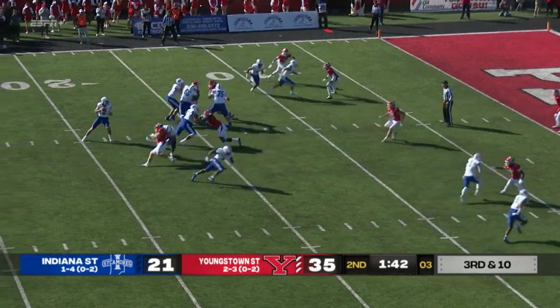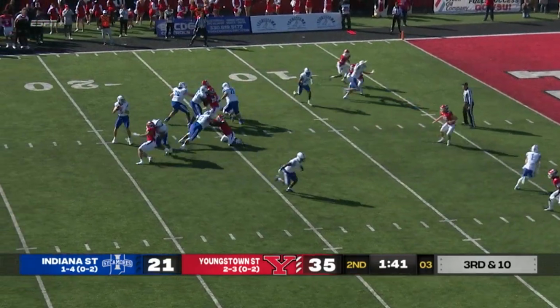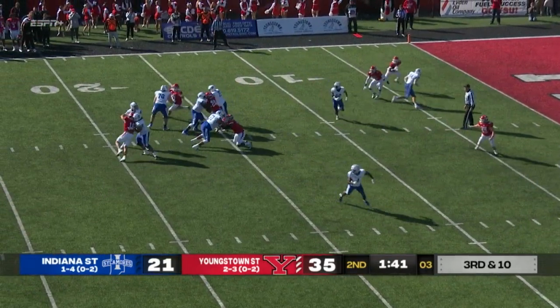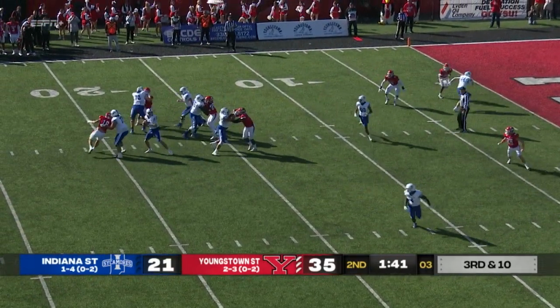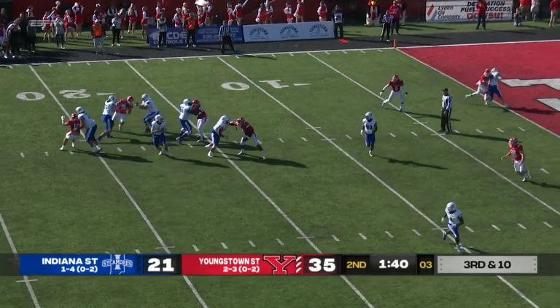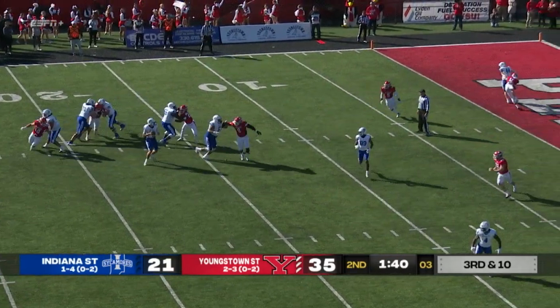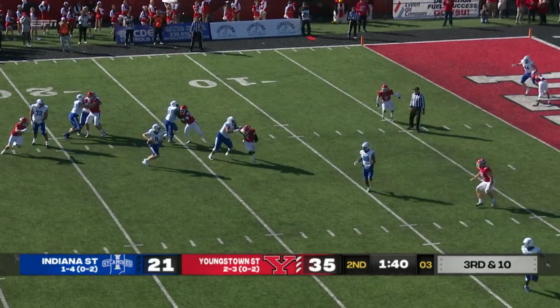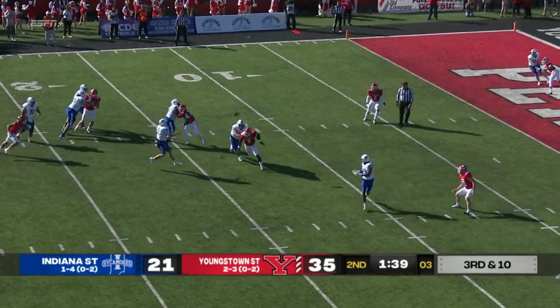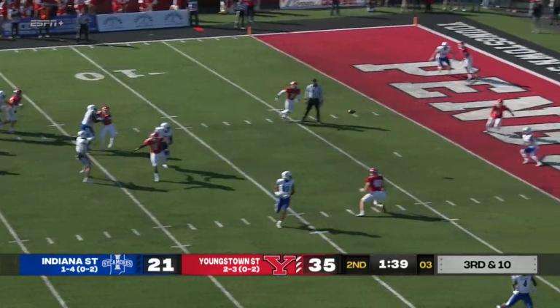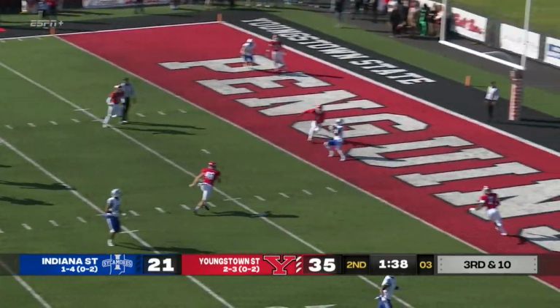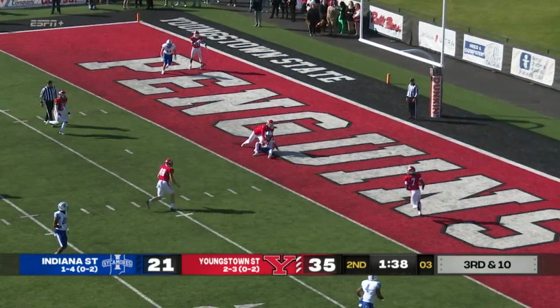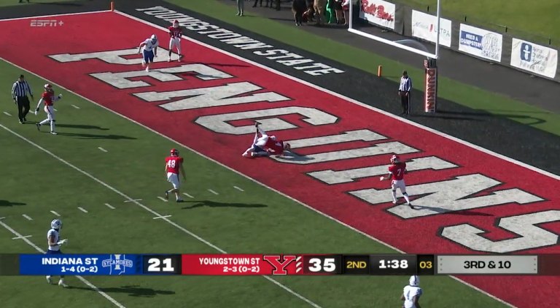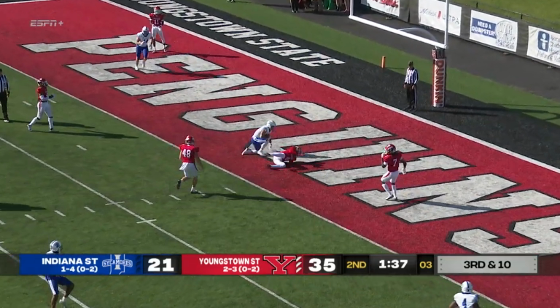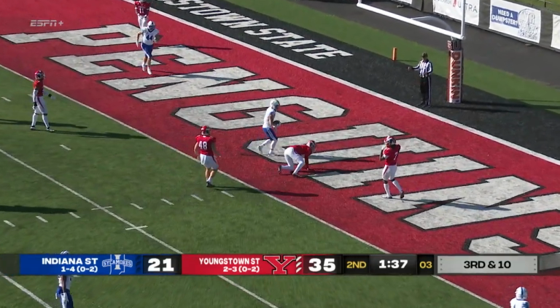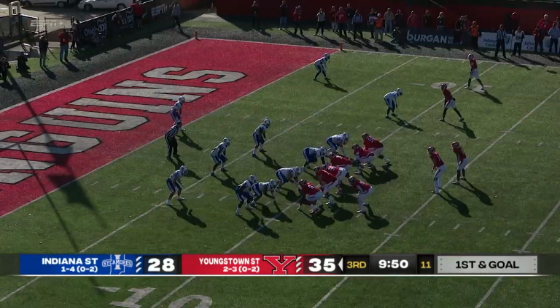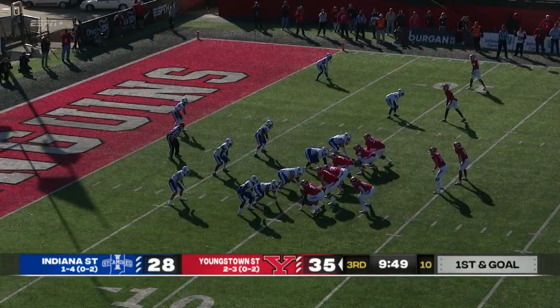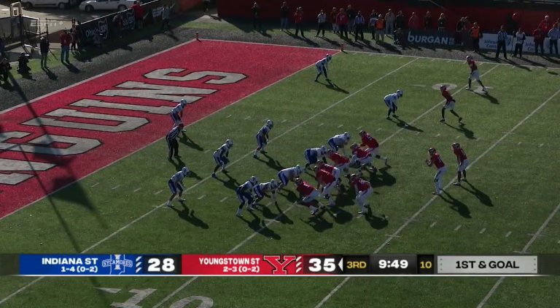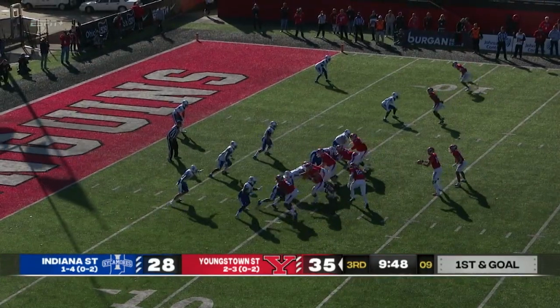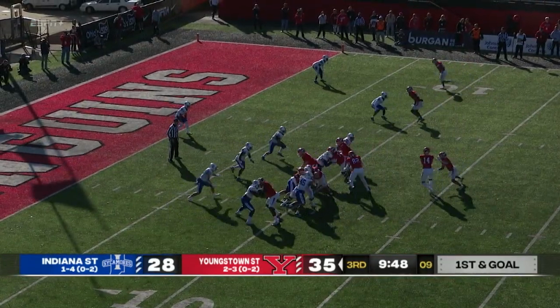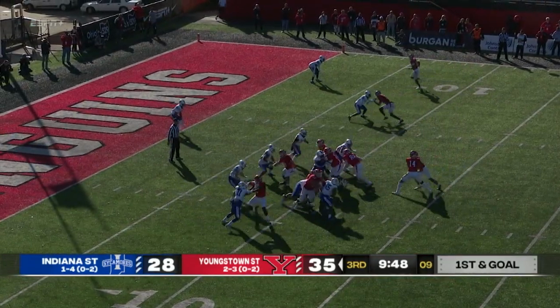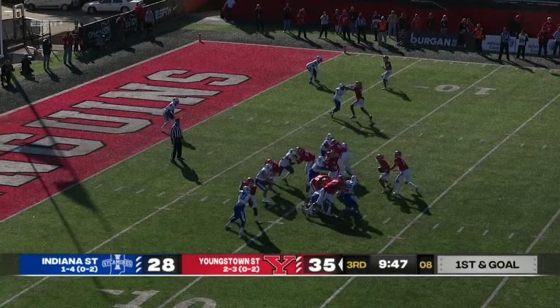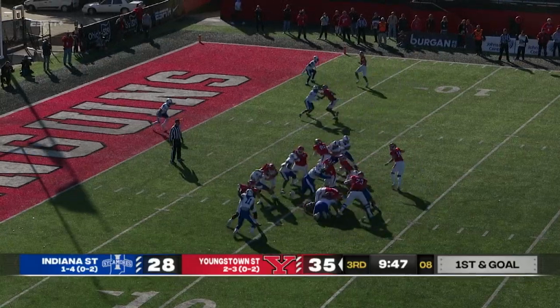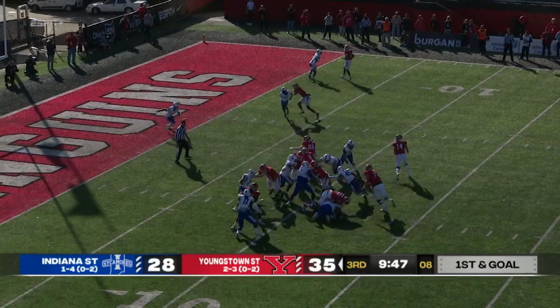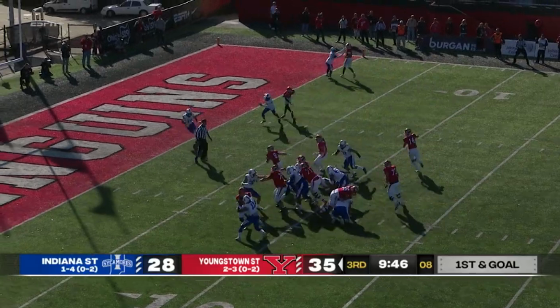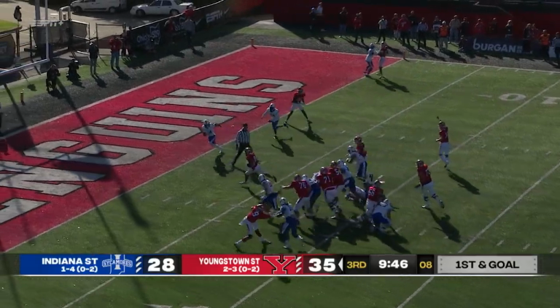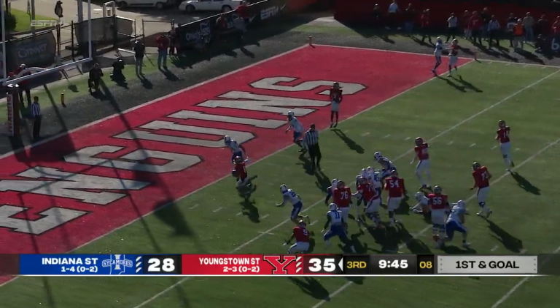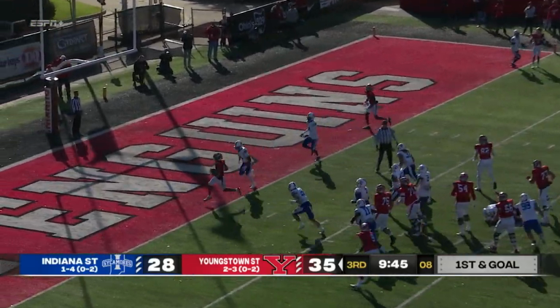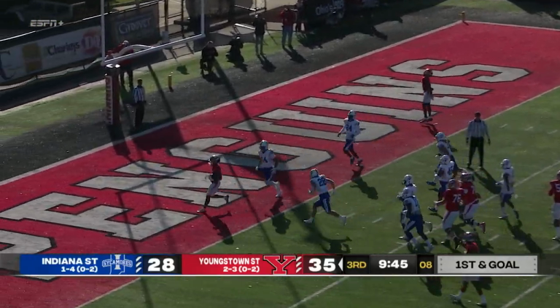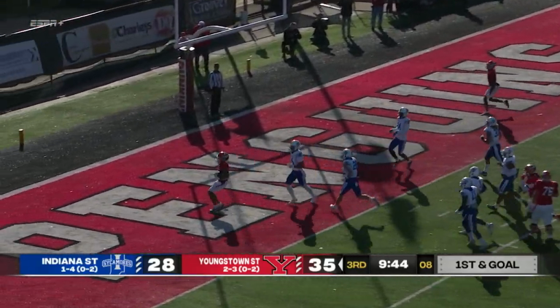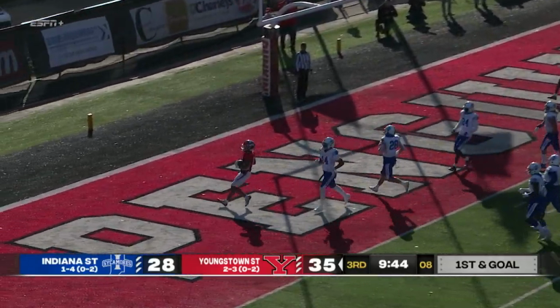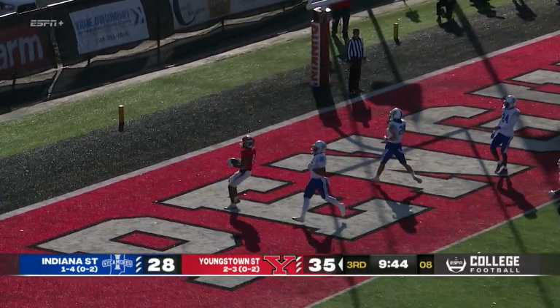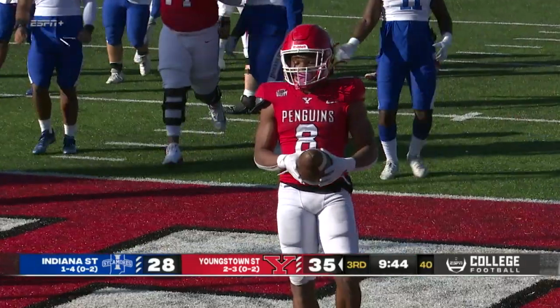Chambers back to throw, plenty of time. Beers to his right, end zone — touchdown. Tight ends to the near side. Hand off to McLaughlin — end zone, touchdown, Youngstown State.